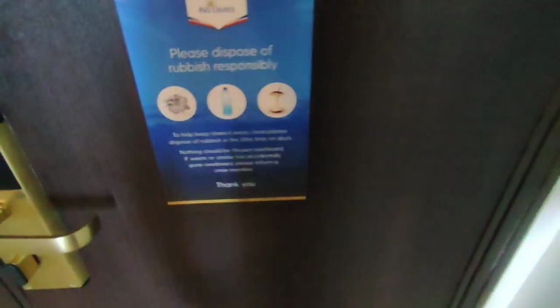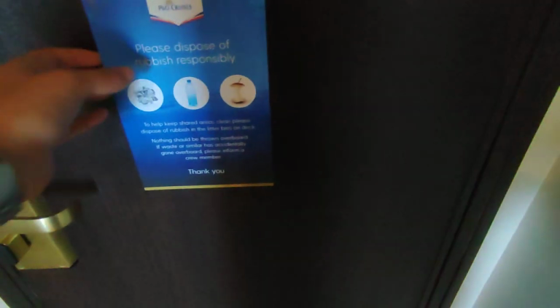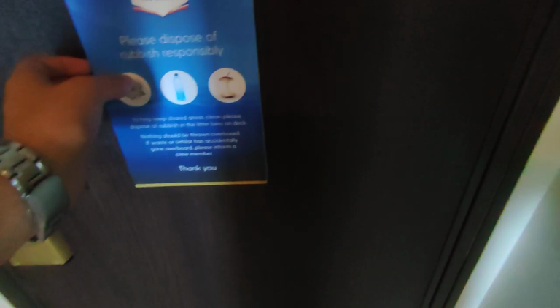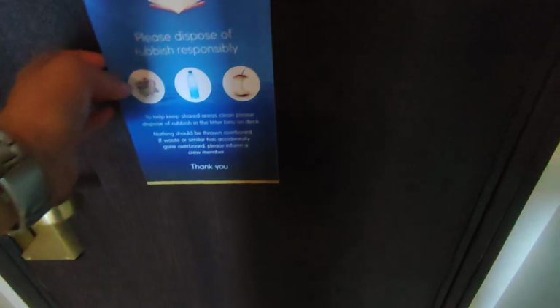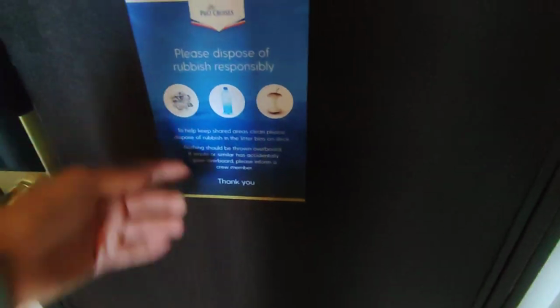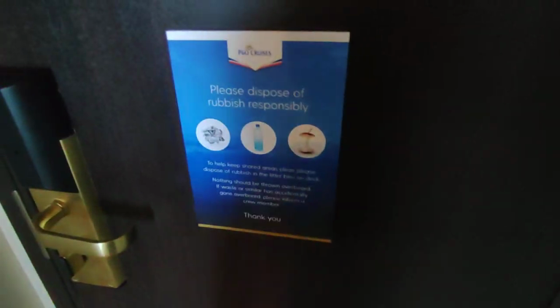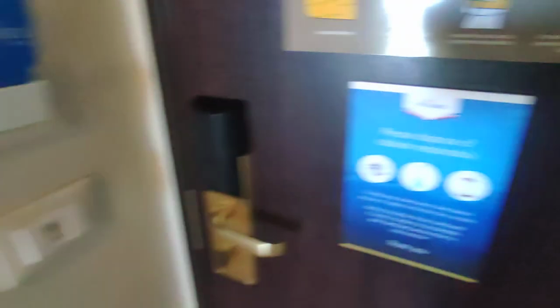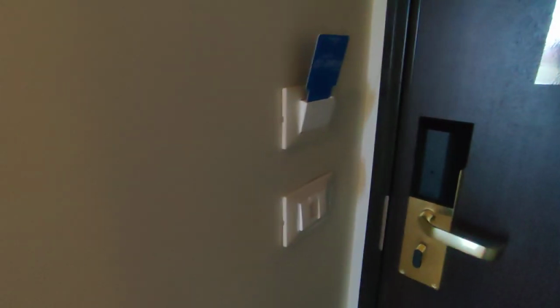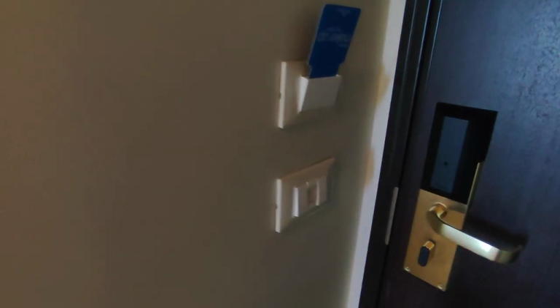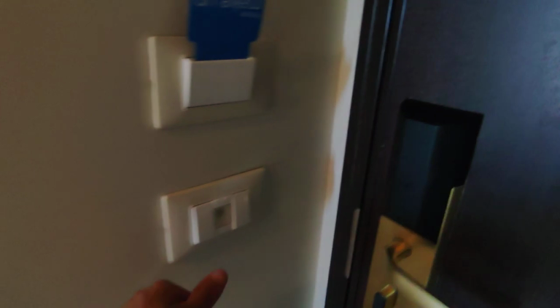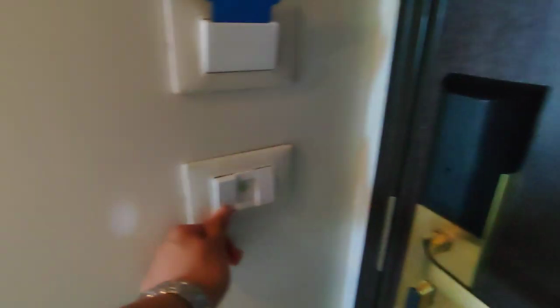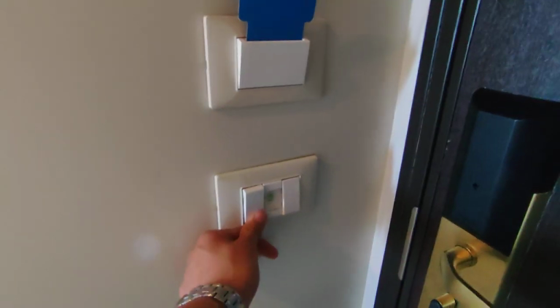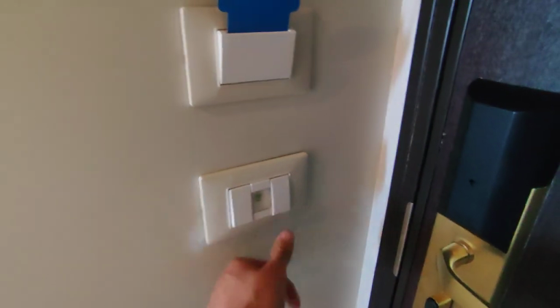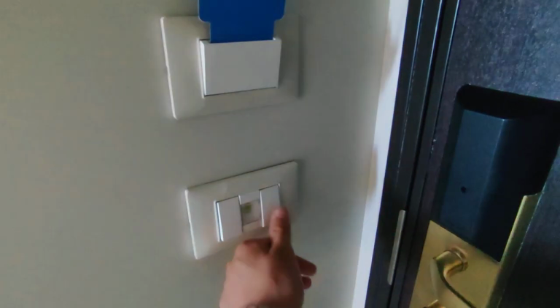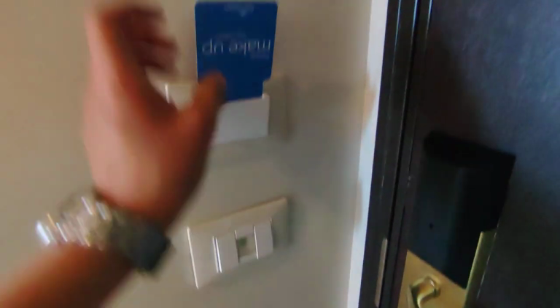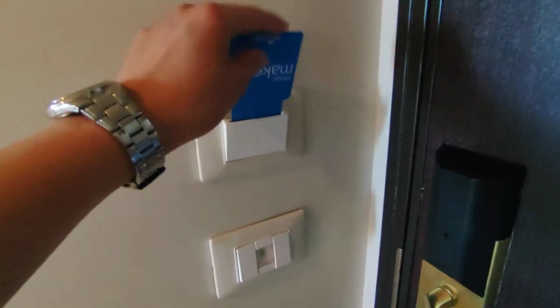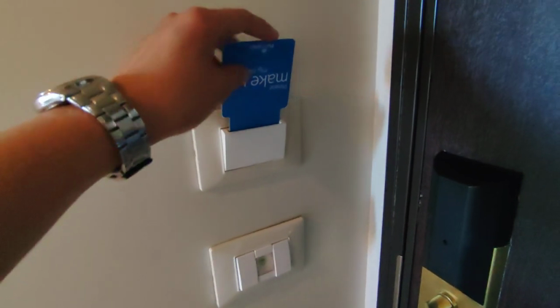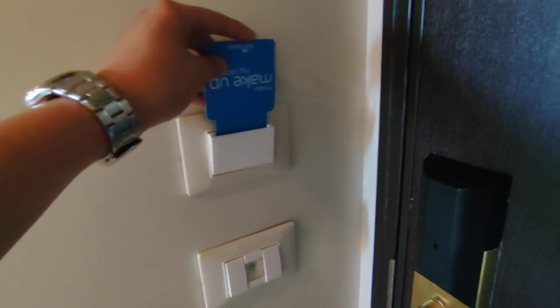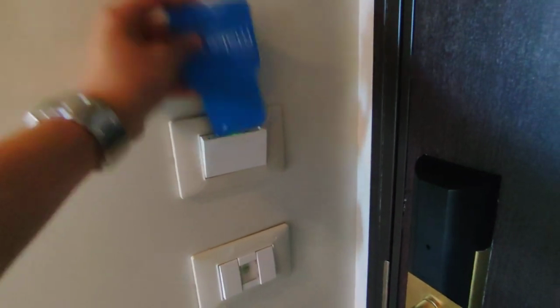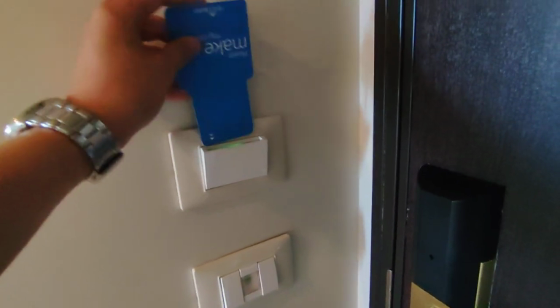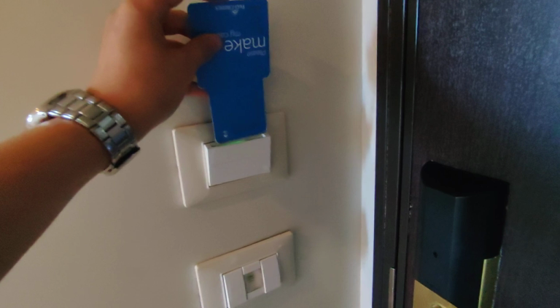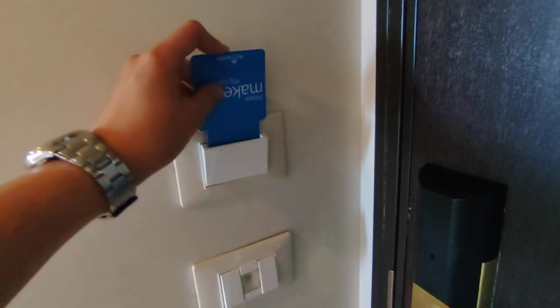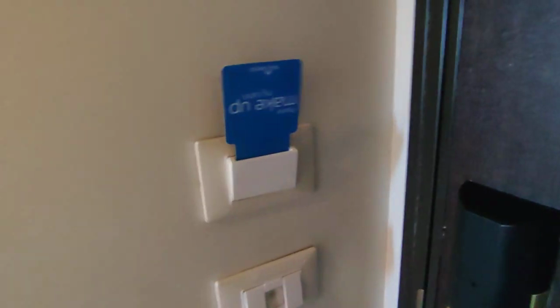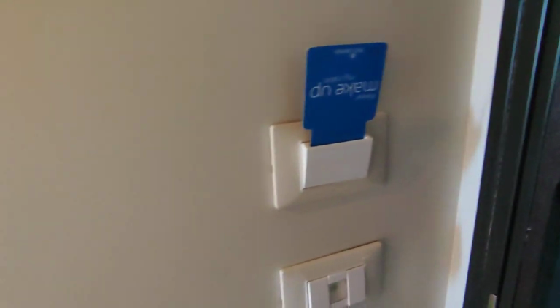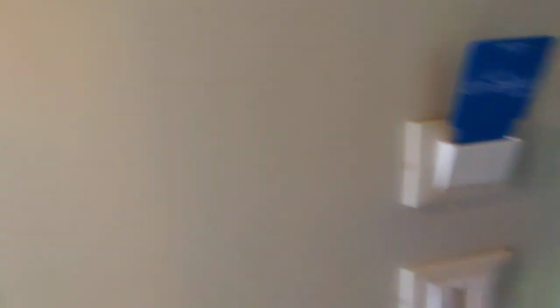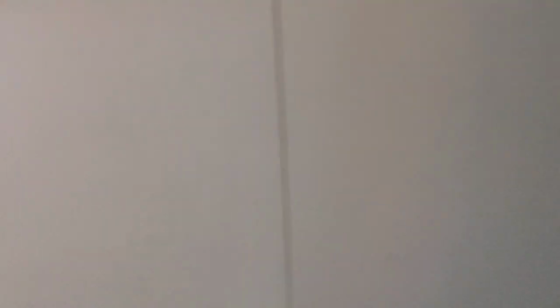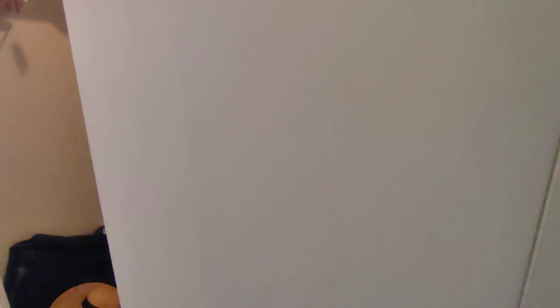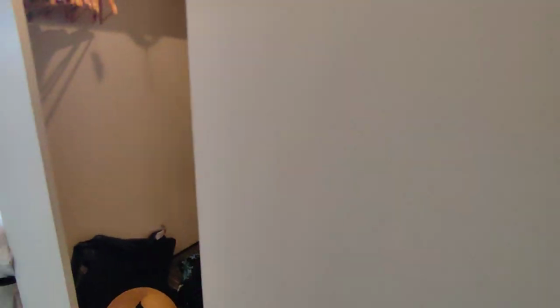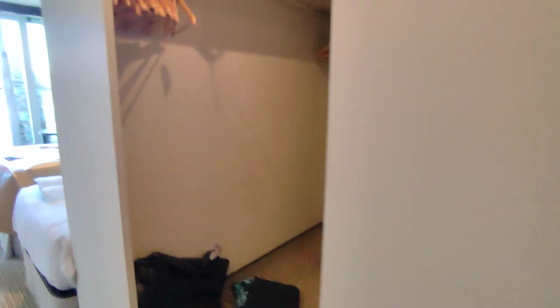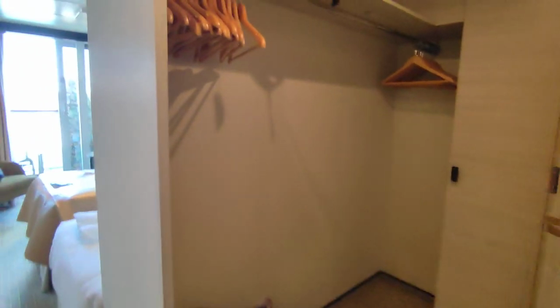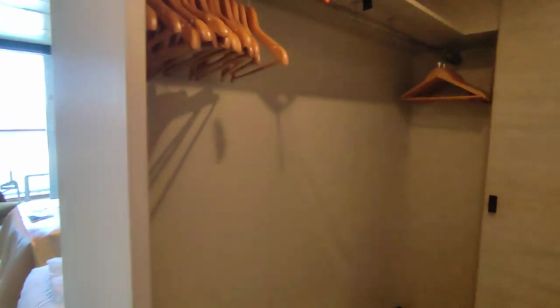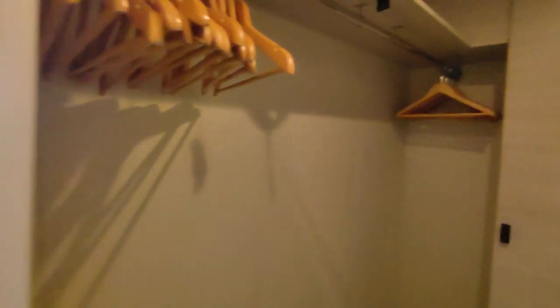Little reminder to dispose of your rubbish. Here we have the light switches for the entire cabin. You have to use your key card, or you can use this as well, just to turn off the lights — good for not wasting energy.